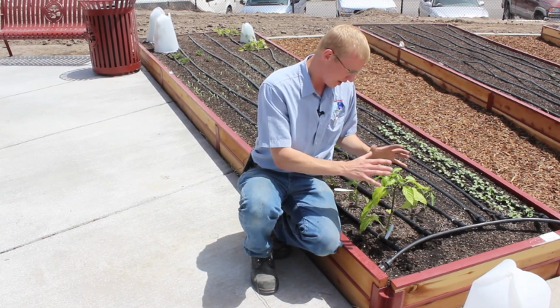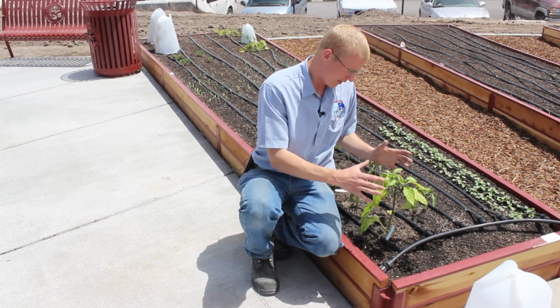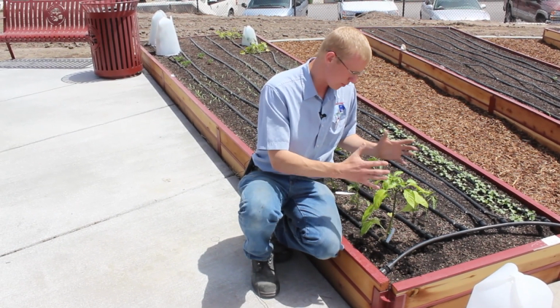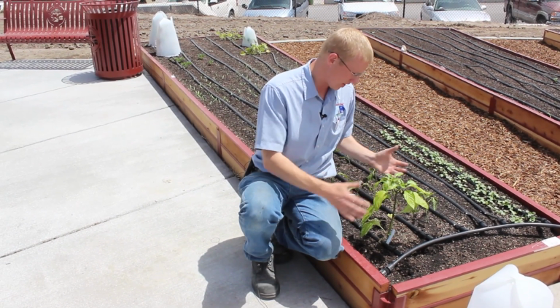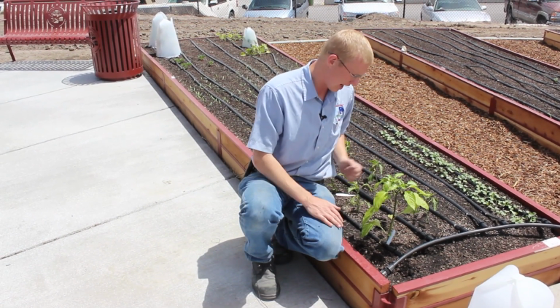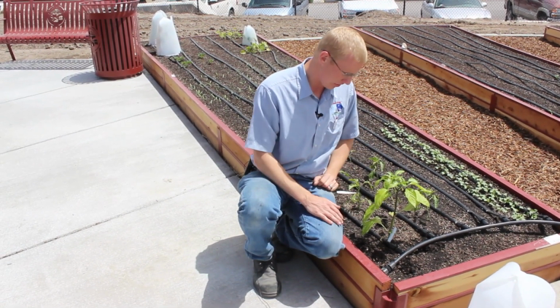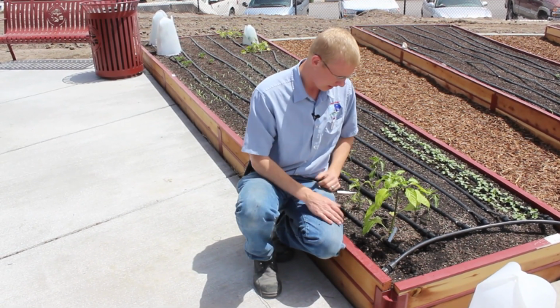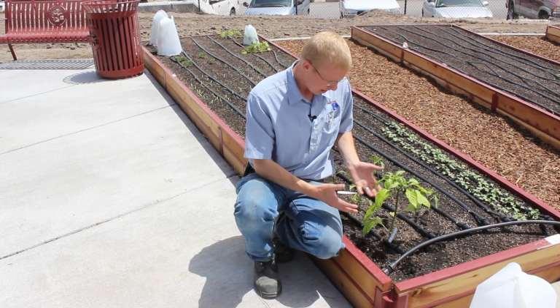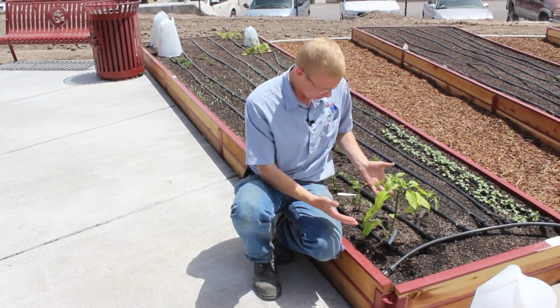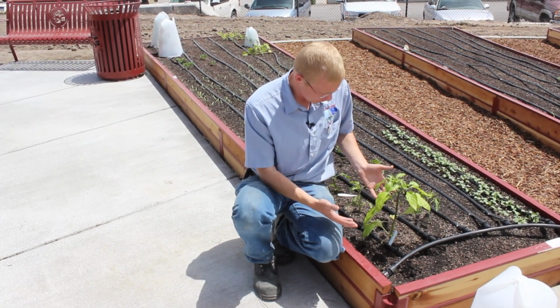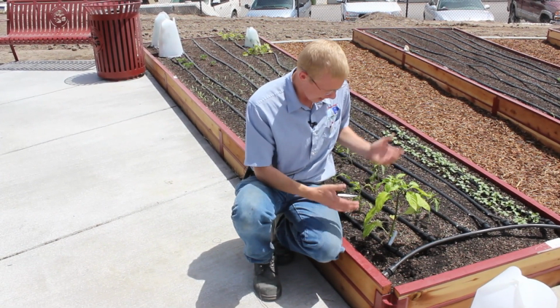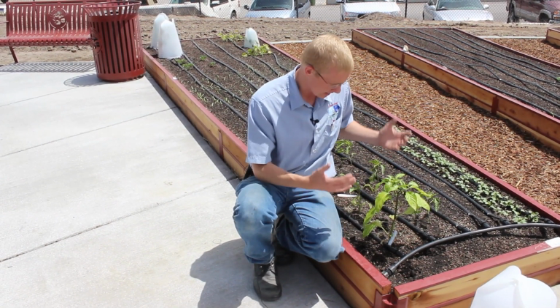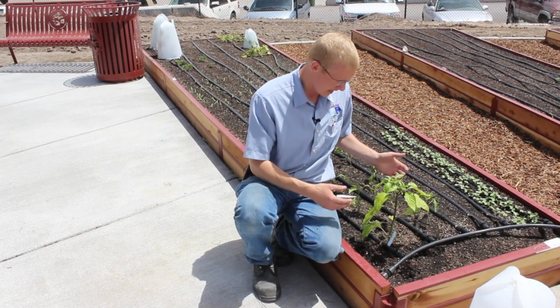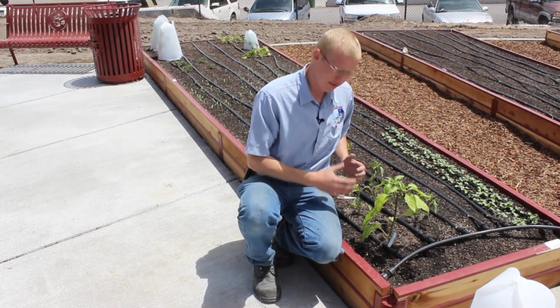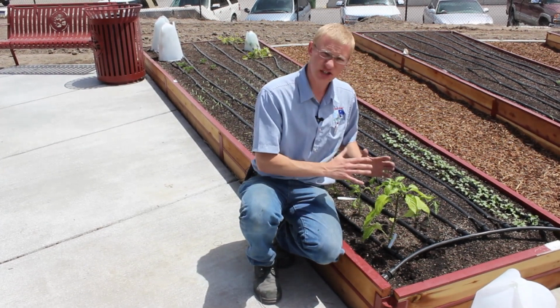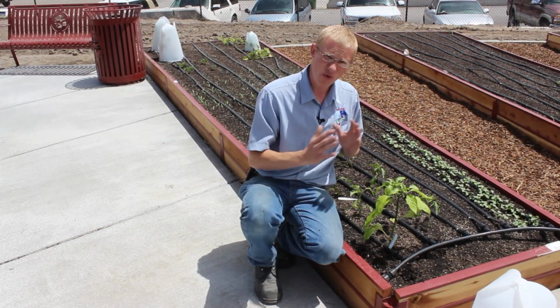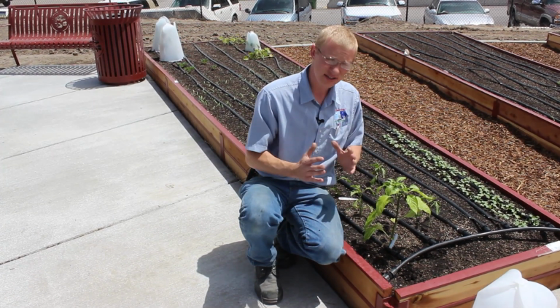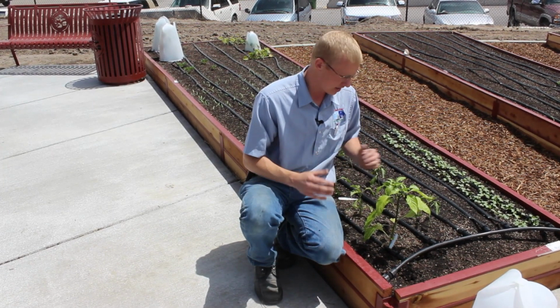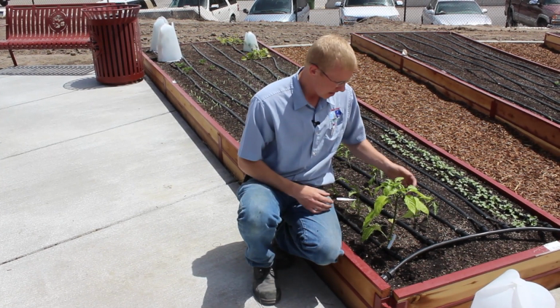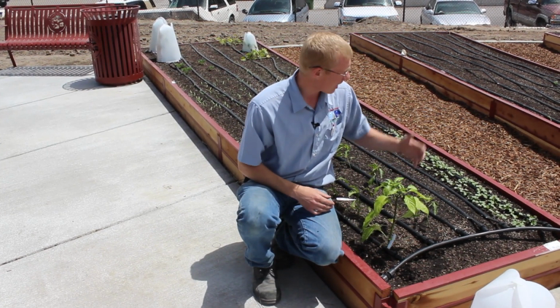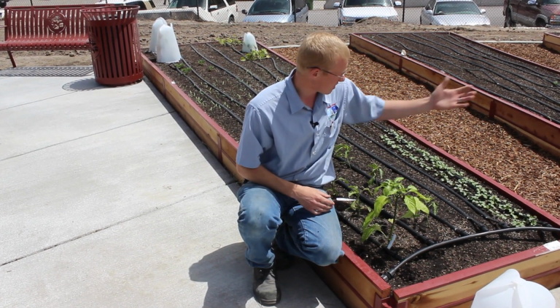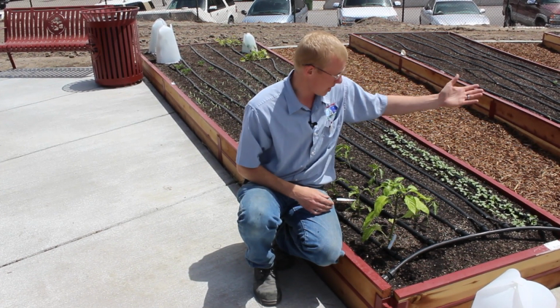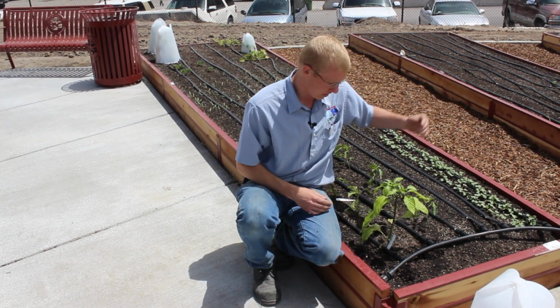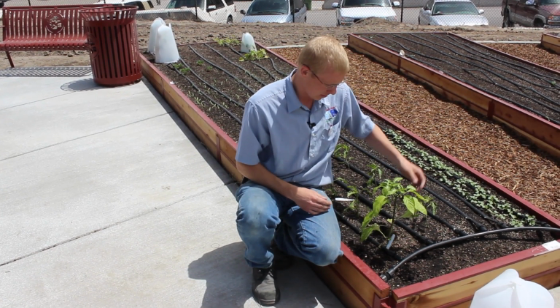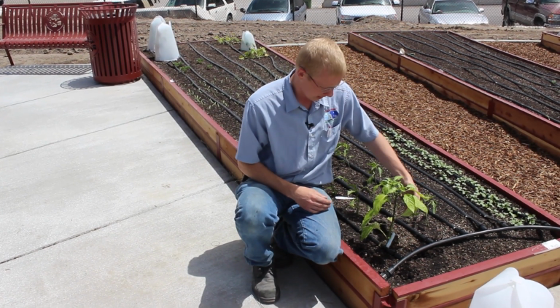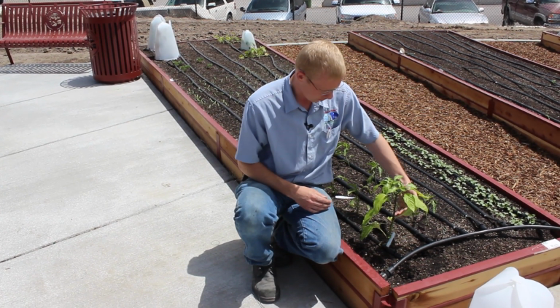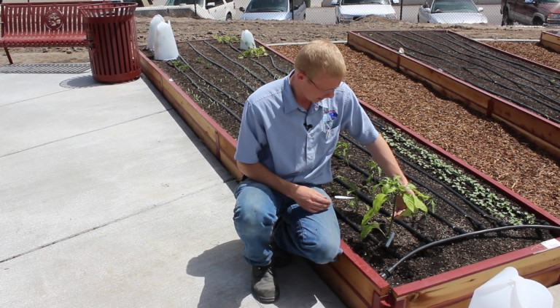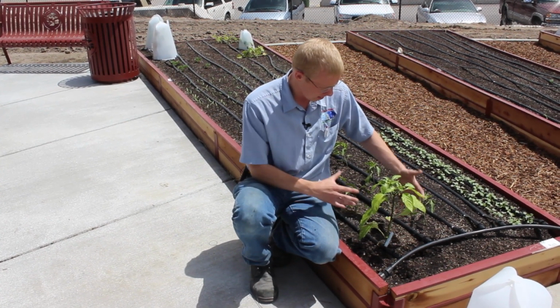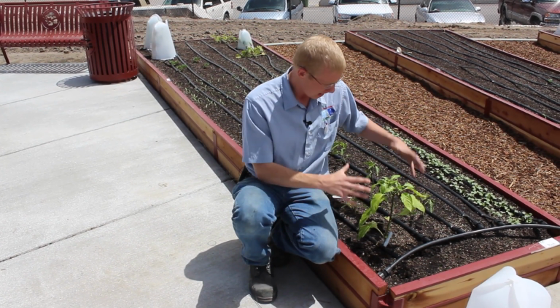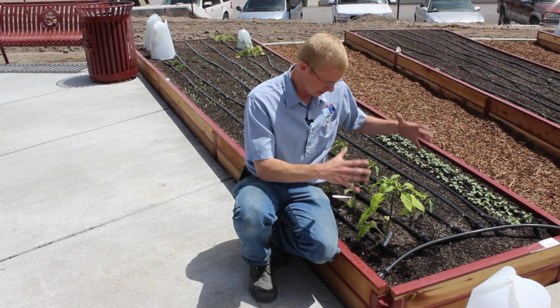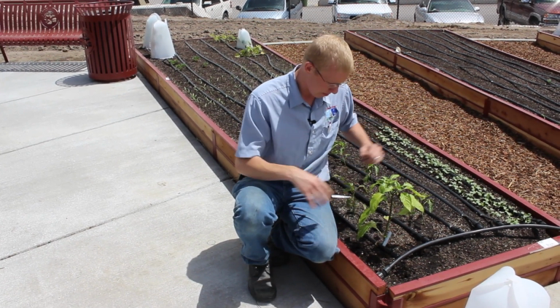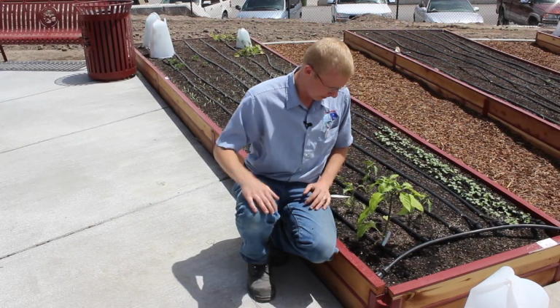Now look at that plant — very vibrant, very healthy. It looks great. It doesn't have any stress on it as compared to the other plant over there. It's a lot bigger.